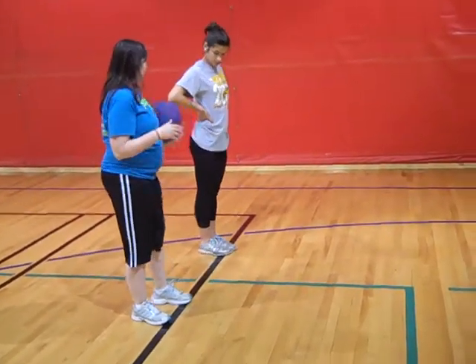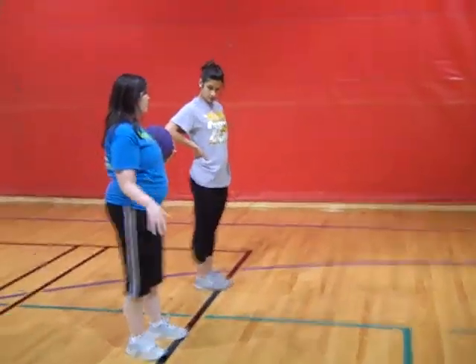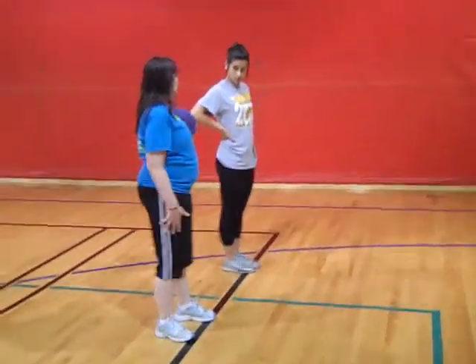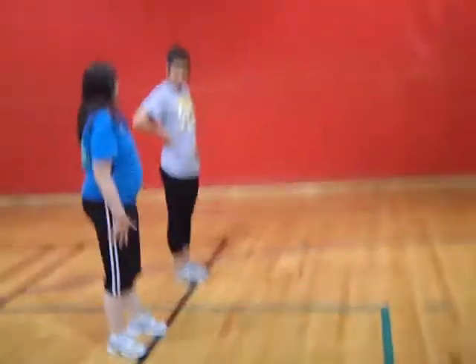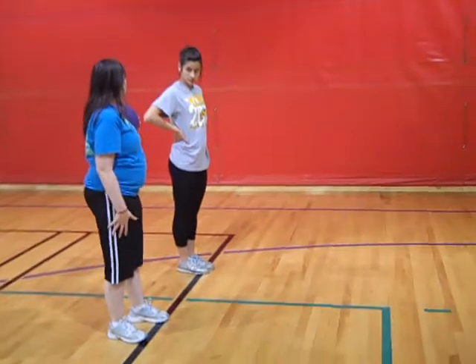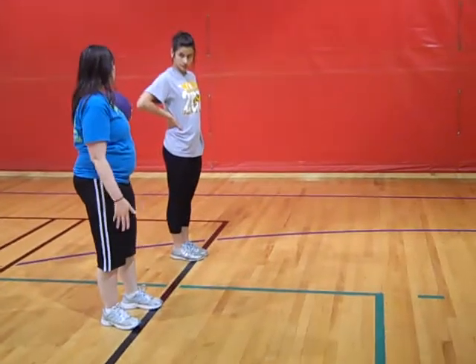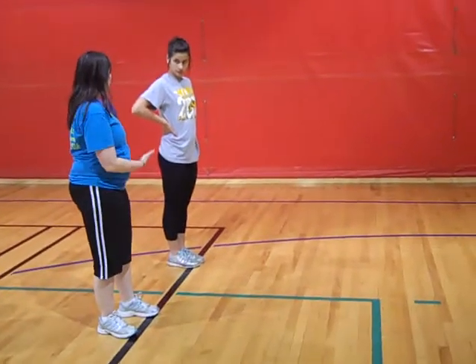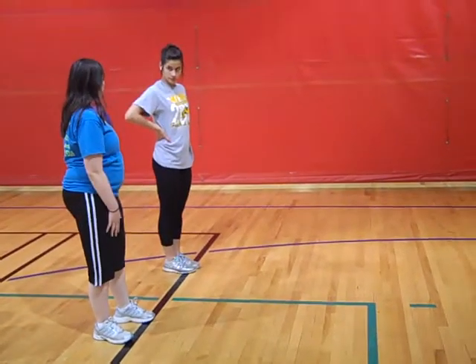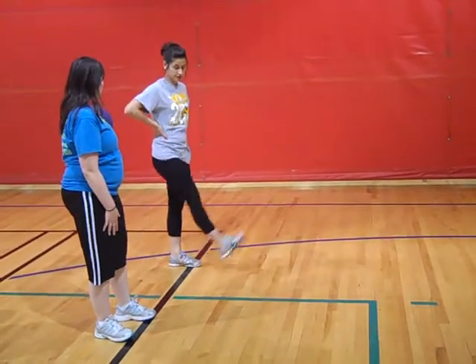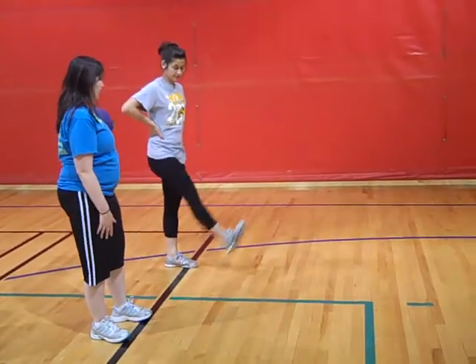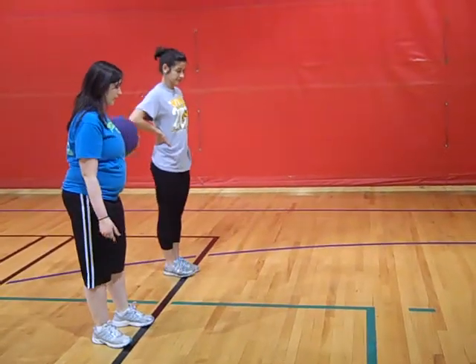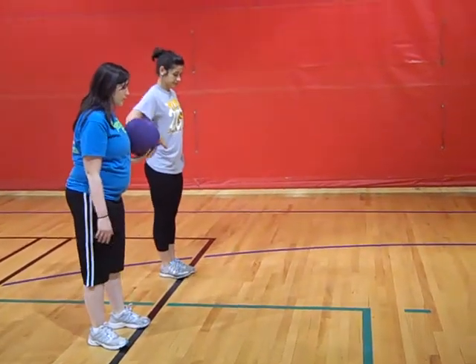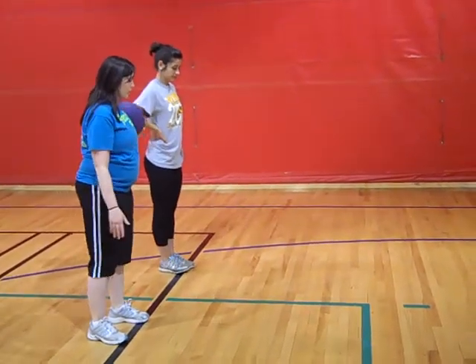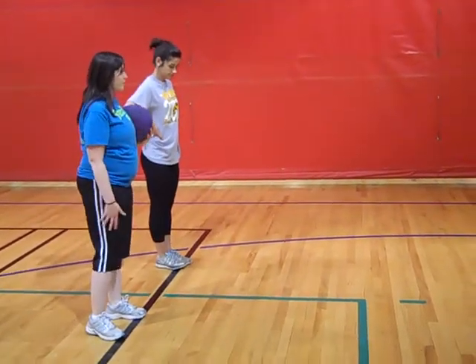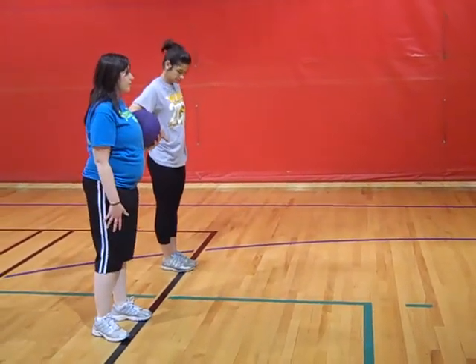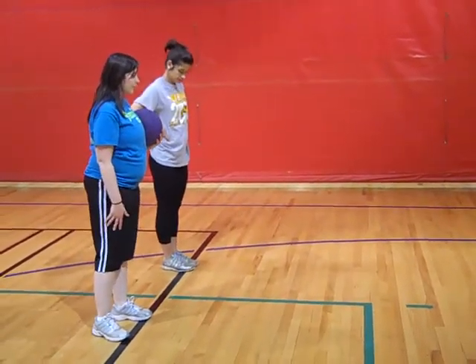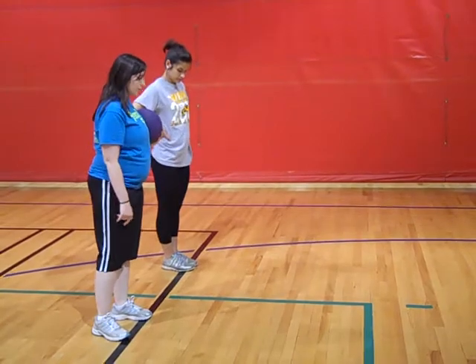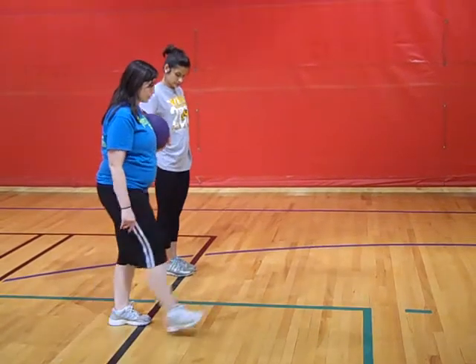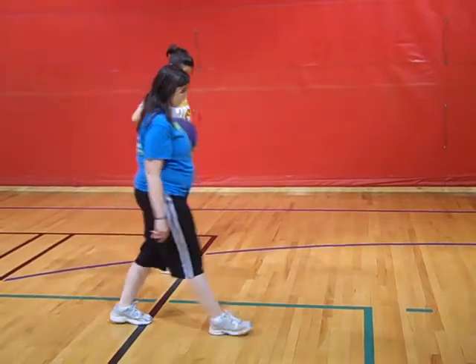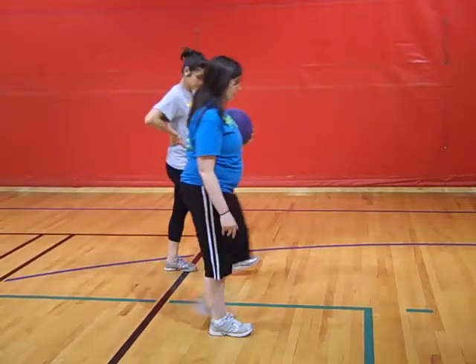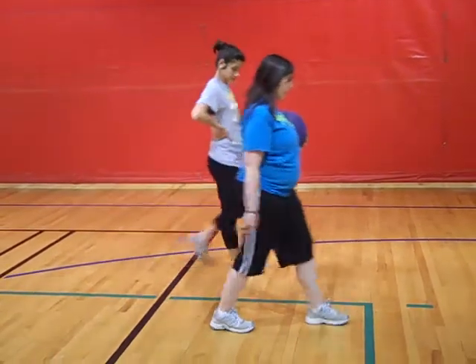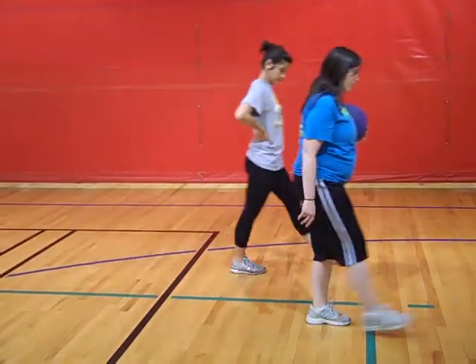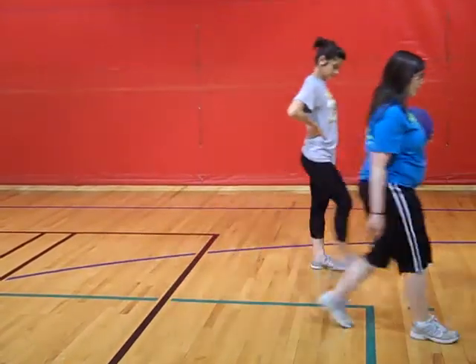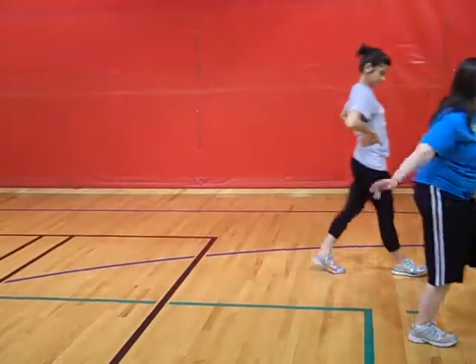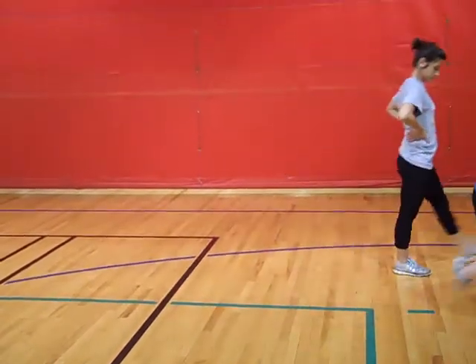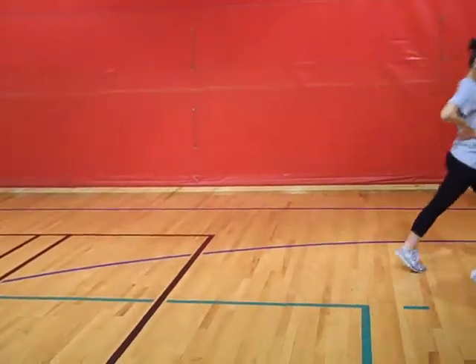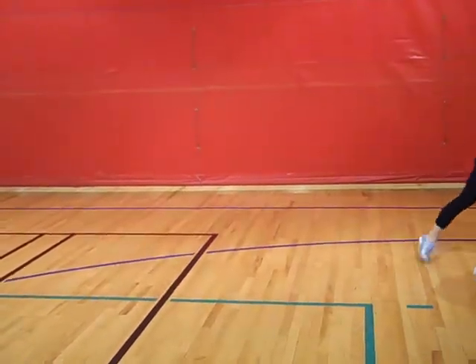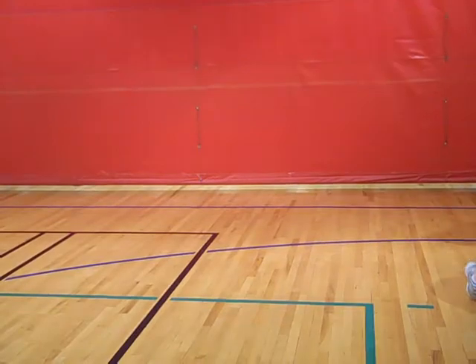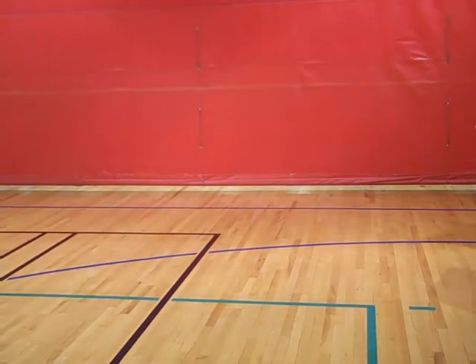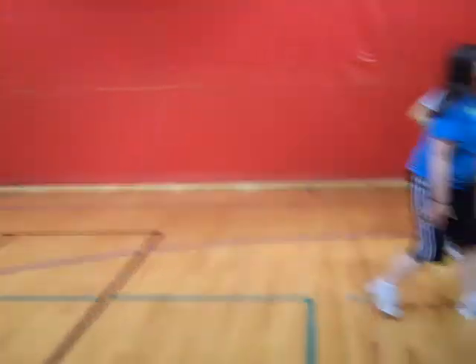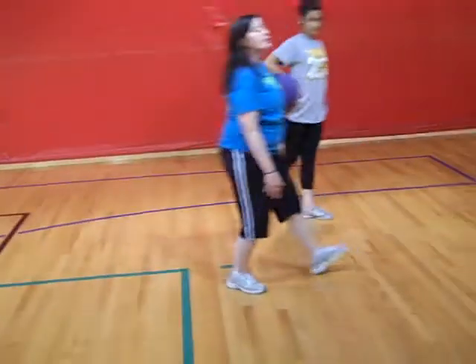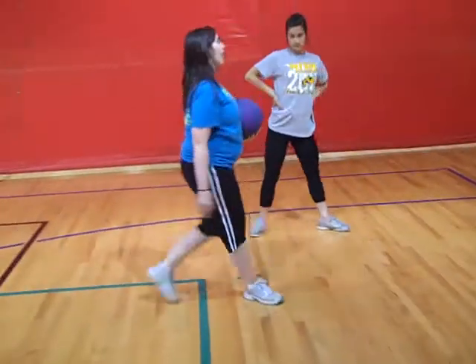You're going to step with your dominant foot — your right foot. So you're going to go right, left, right, left. As you step with your left, you're going to swing that right foot back.